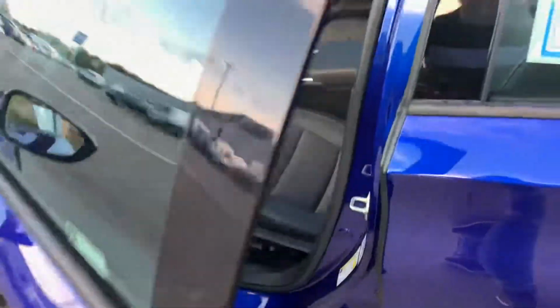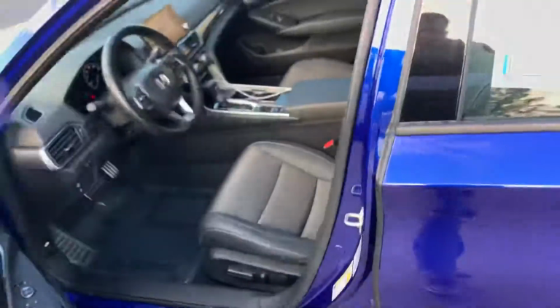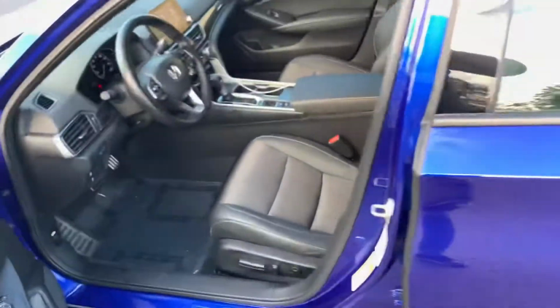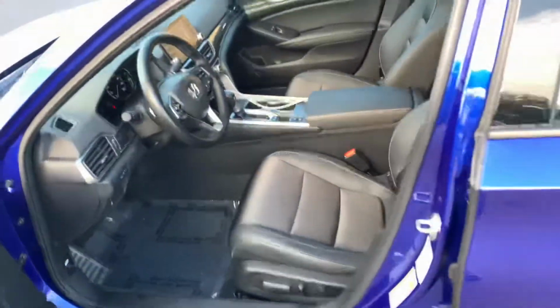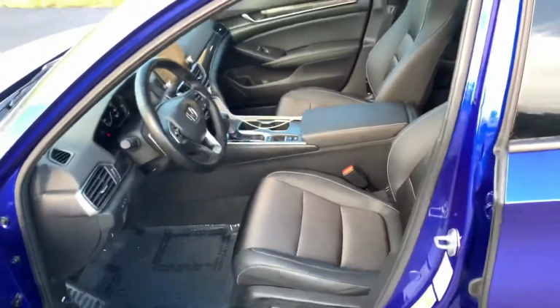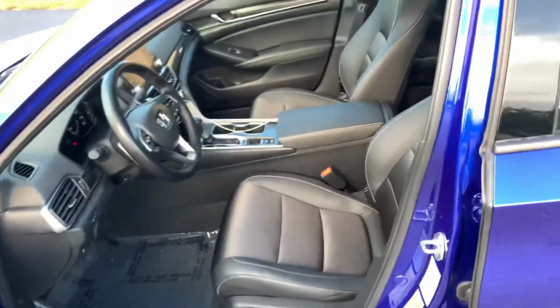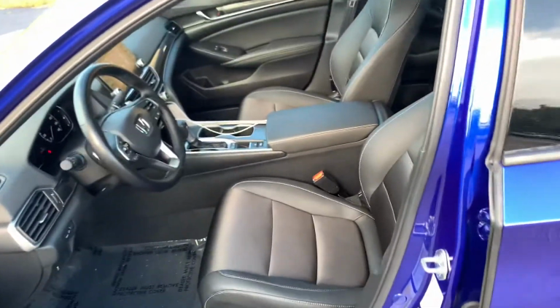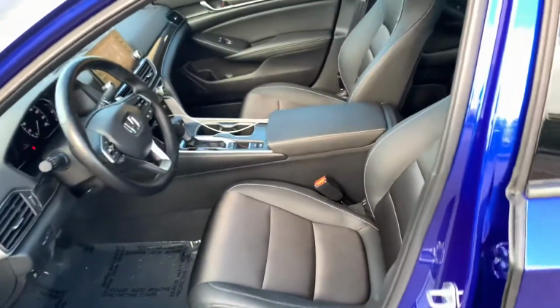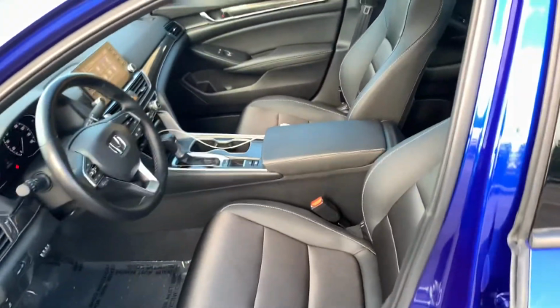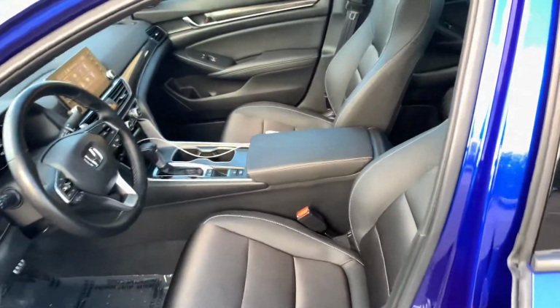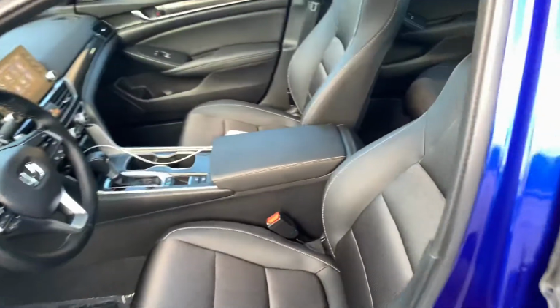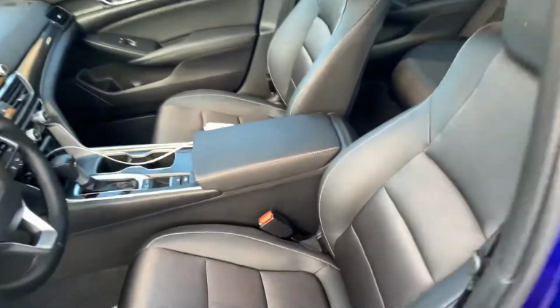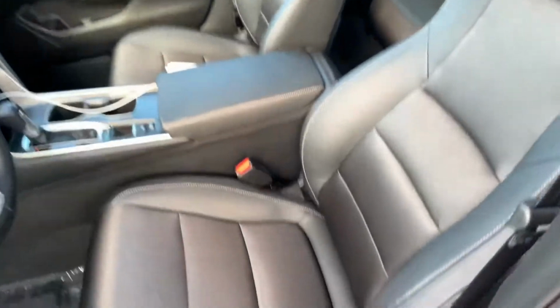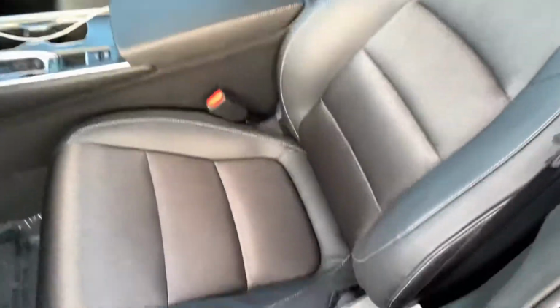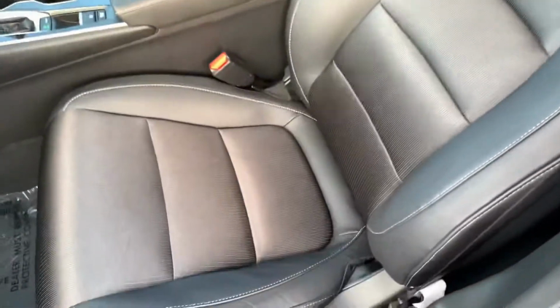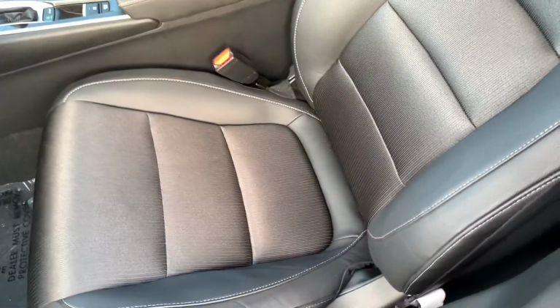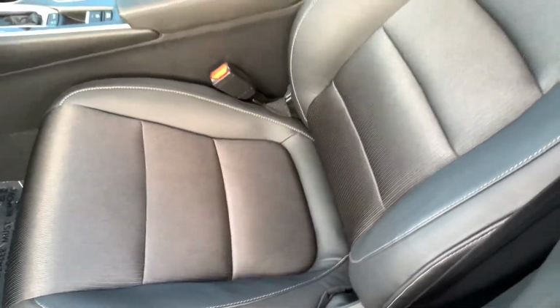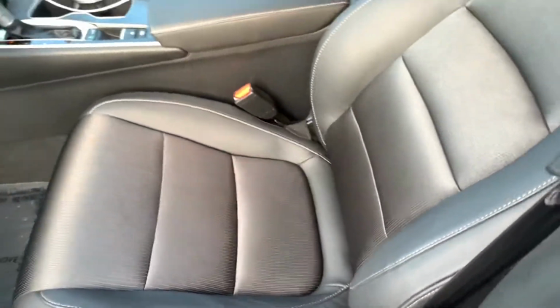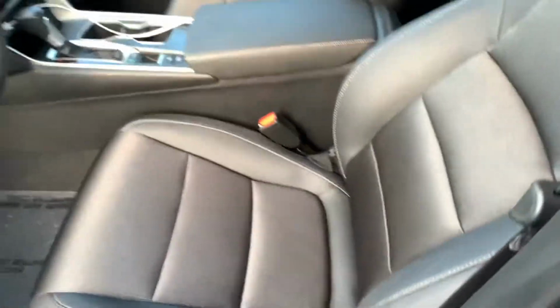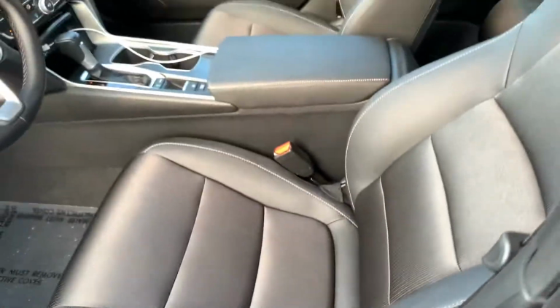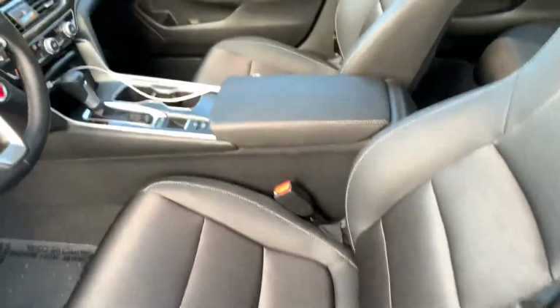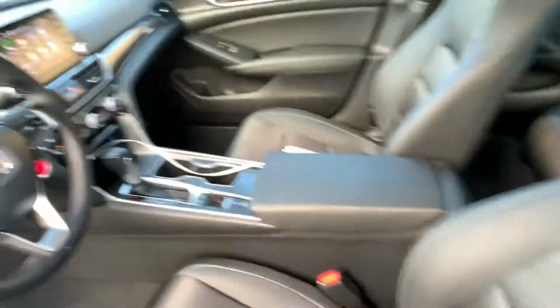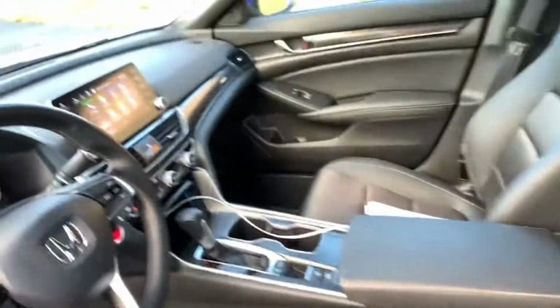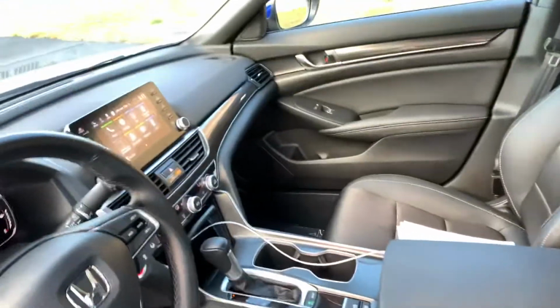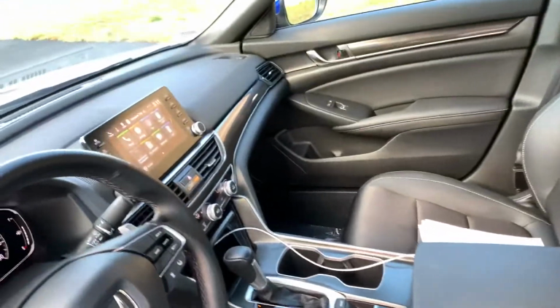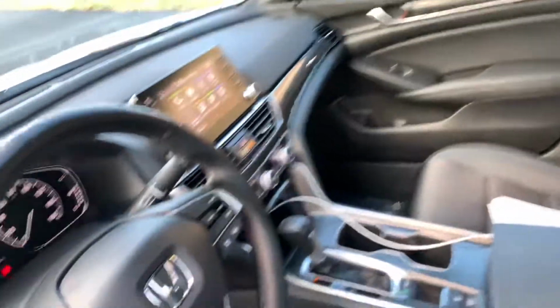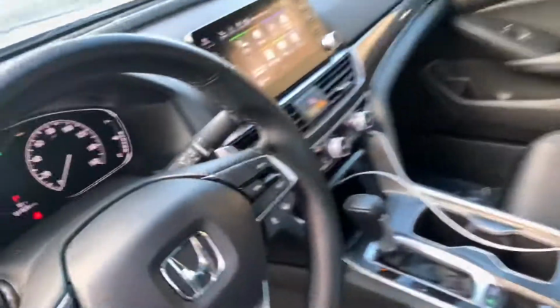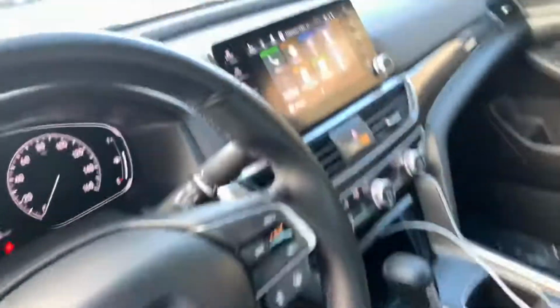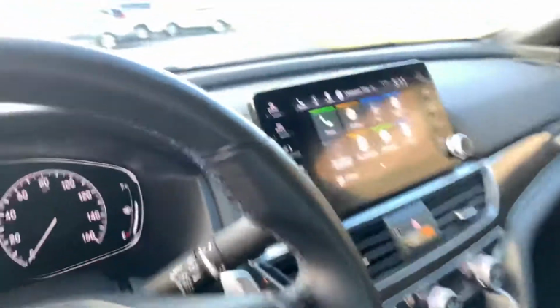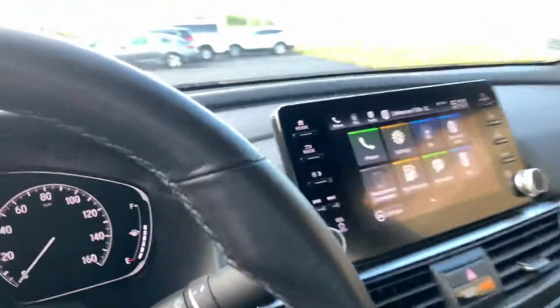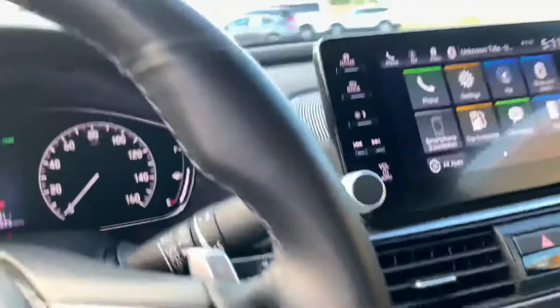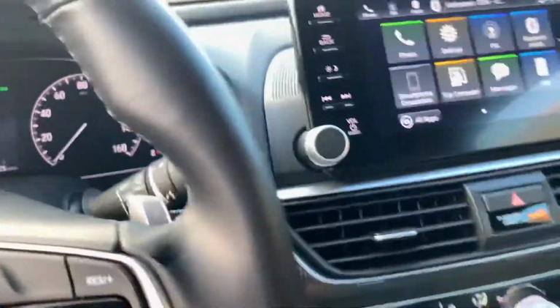Moving on over to the interior, you will see we have black leather interior with cloth inserts in the middle, all being held together by this gorgeous white stitching that wraps around the whole car.